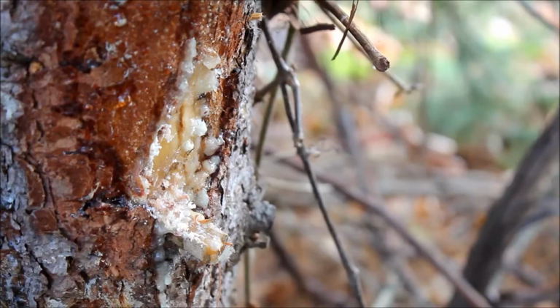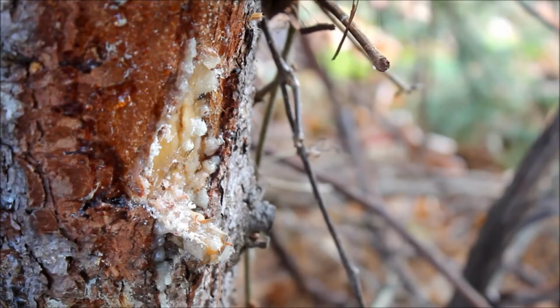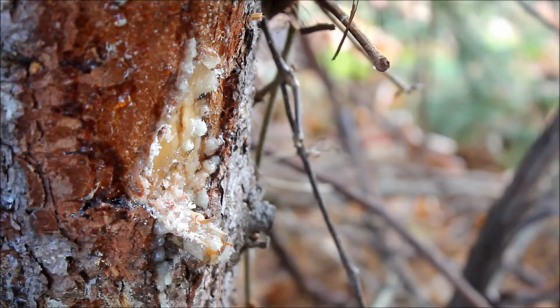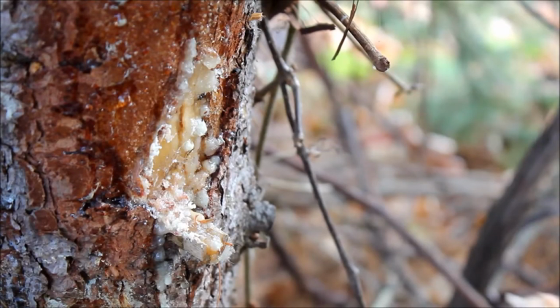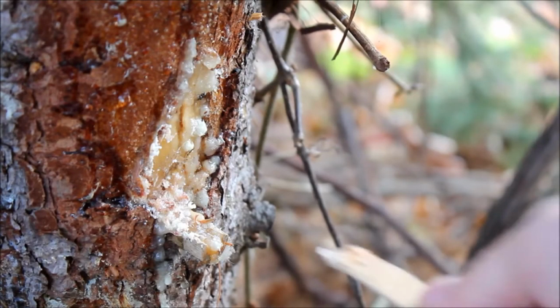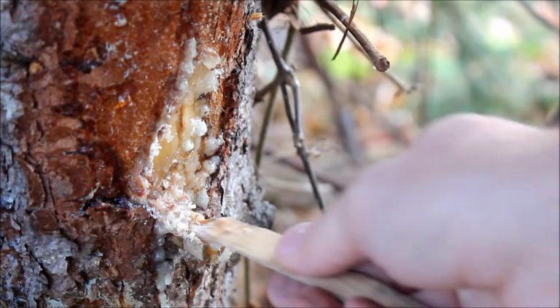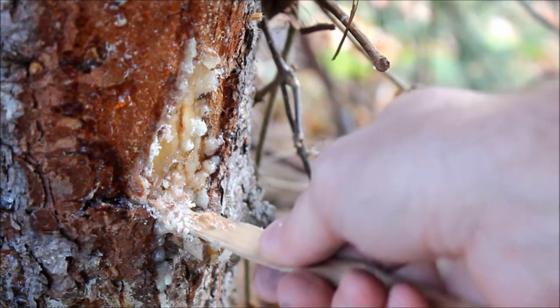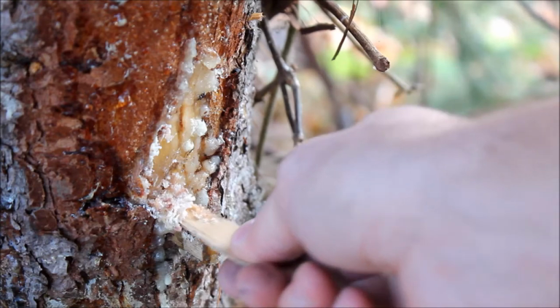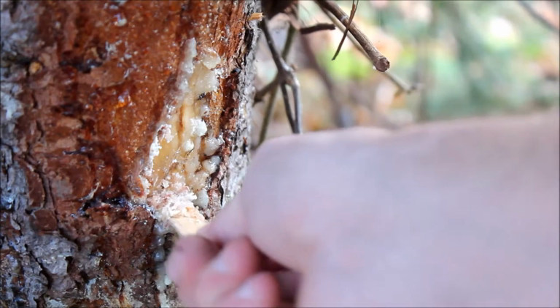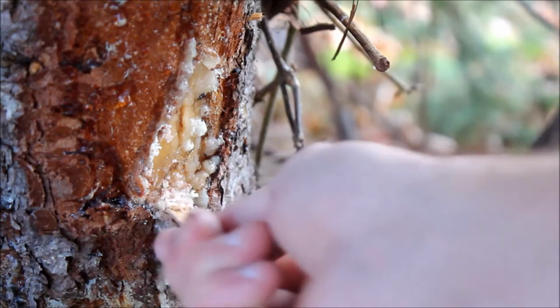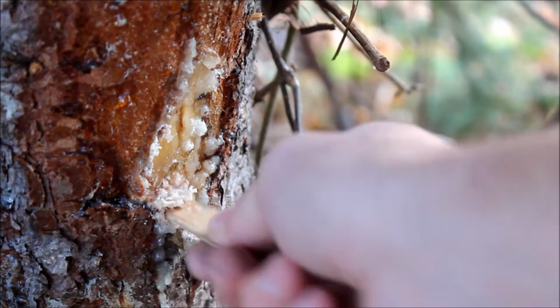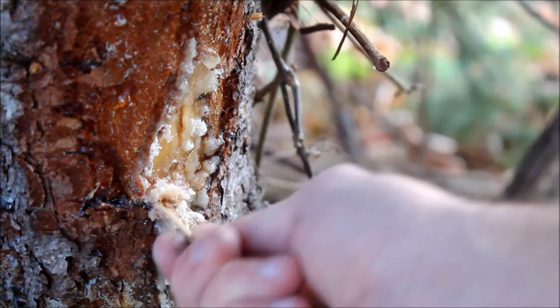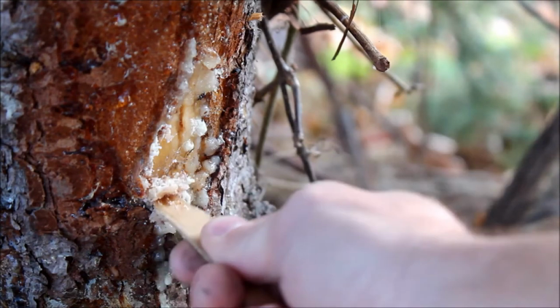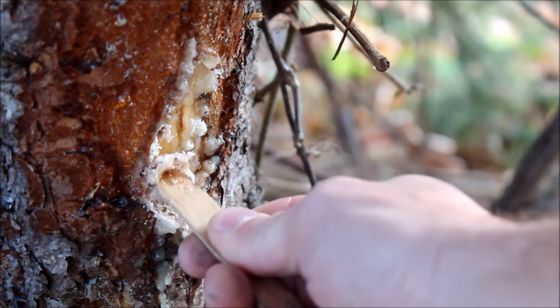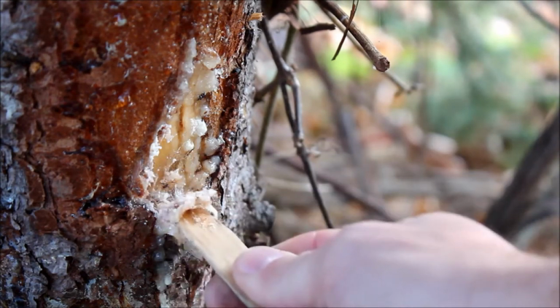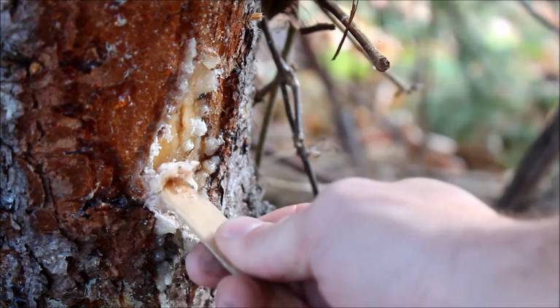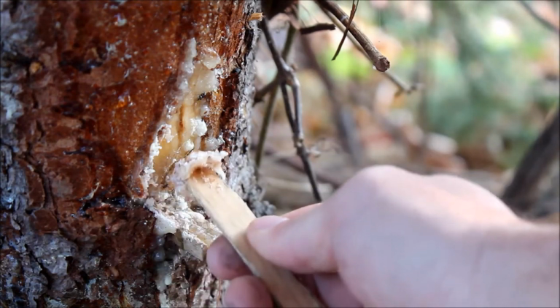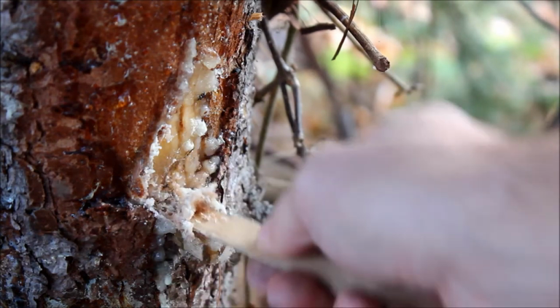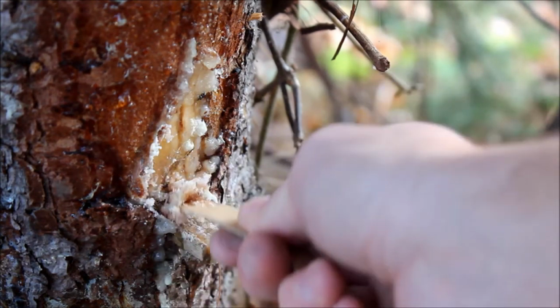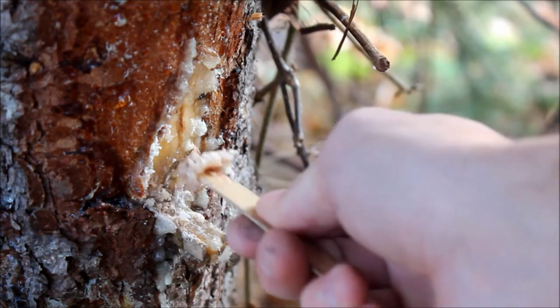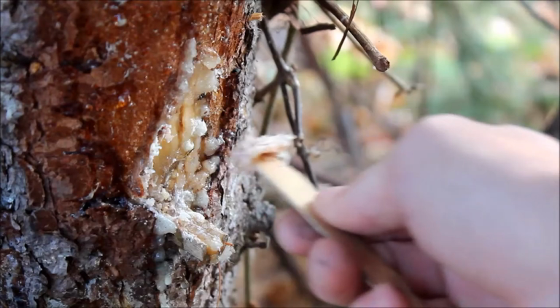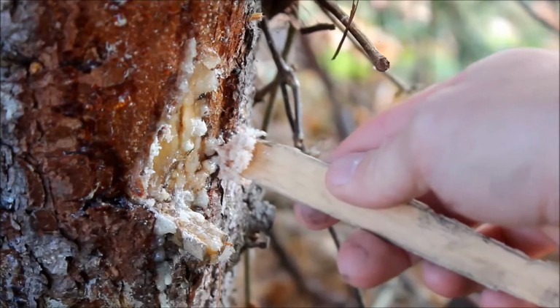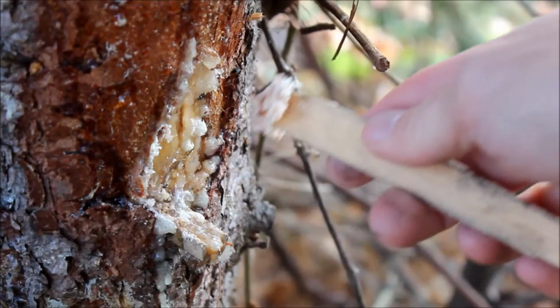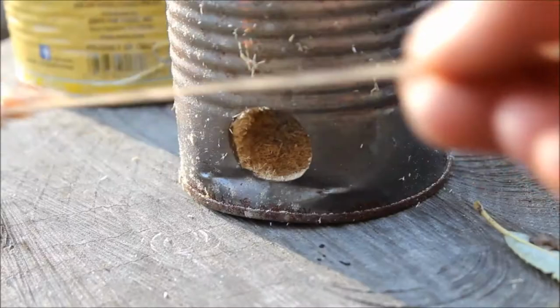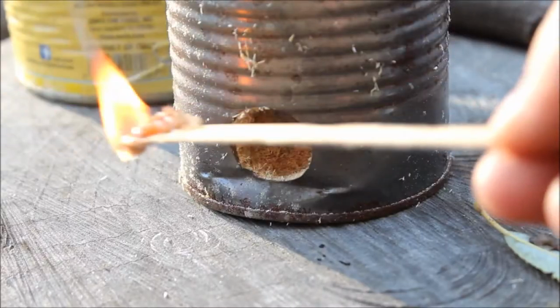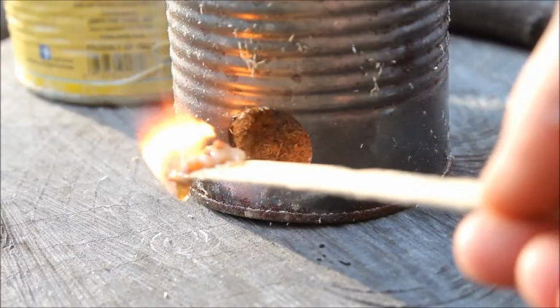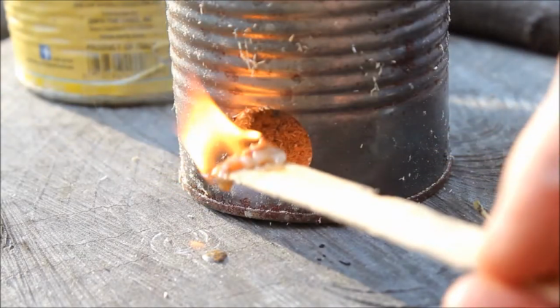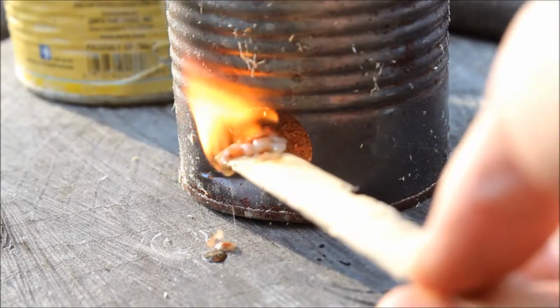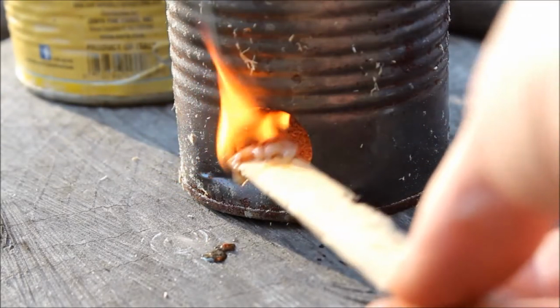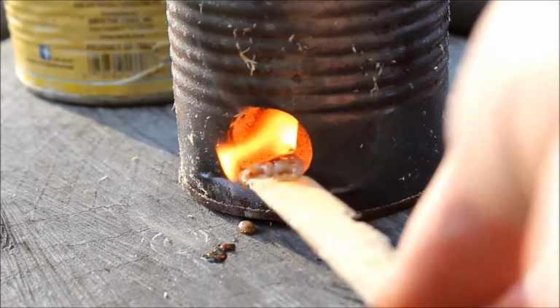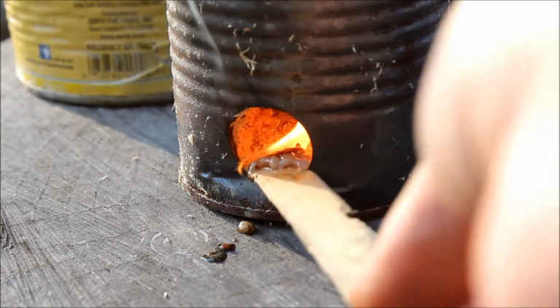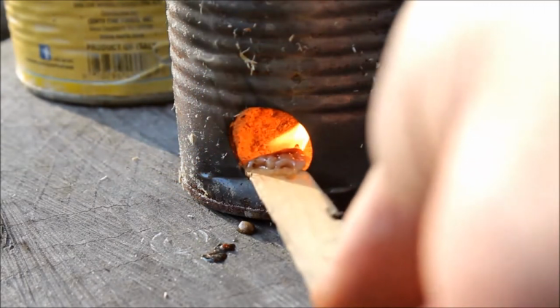Next we're going to collect a little bit of pine sap from our pine tree to help get our fire started. You don't need a whole lot, just a little bit. We'll go ahead and light our fire with our pine resin.